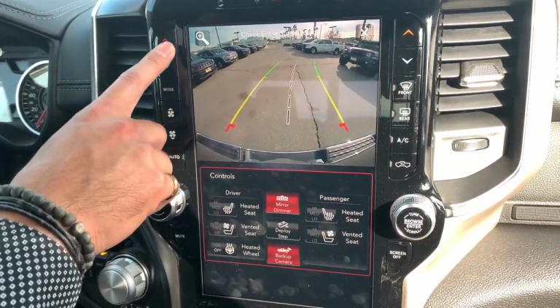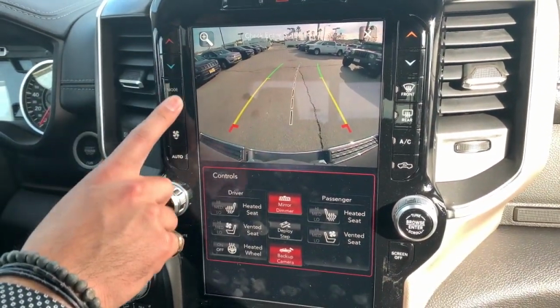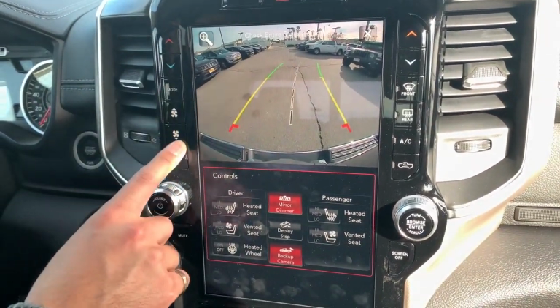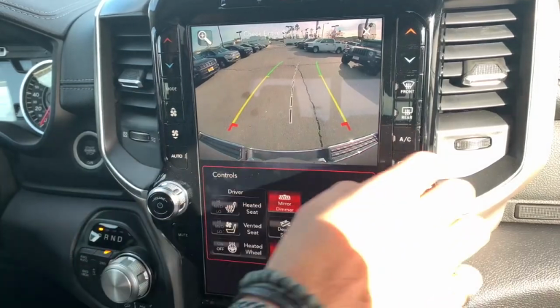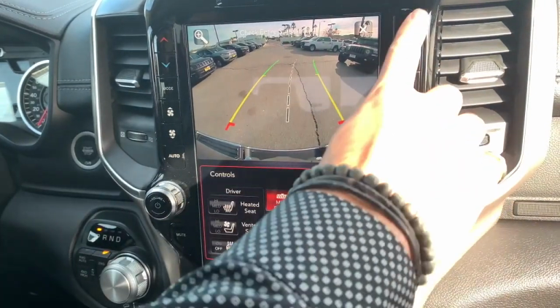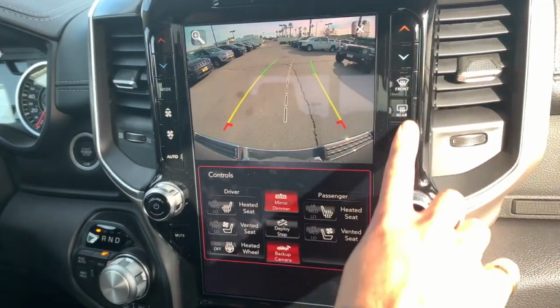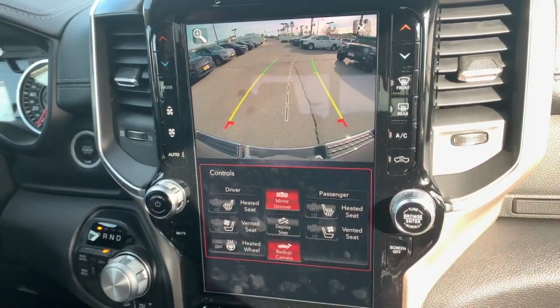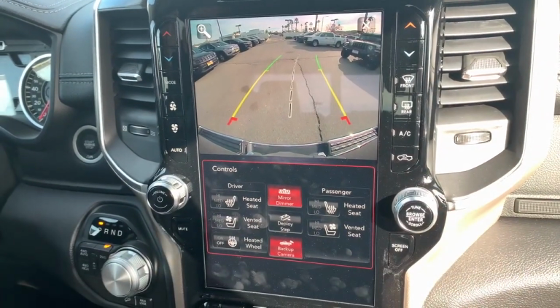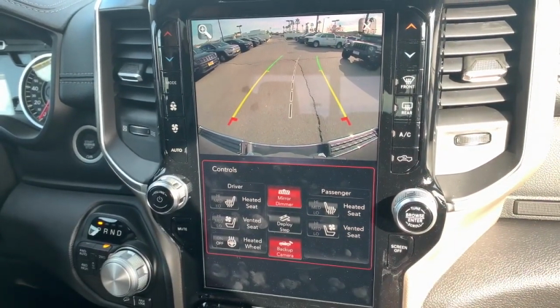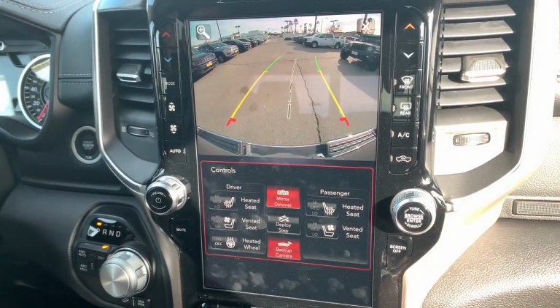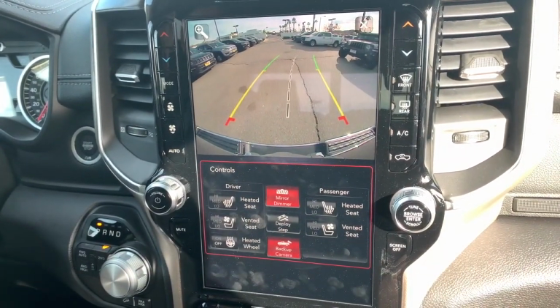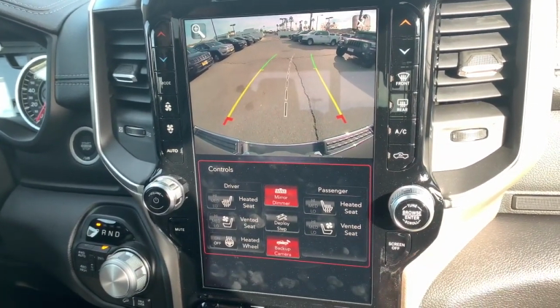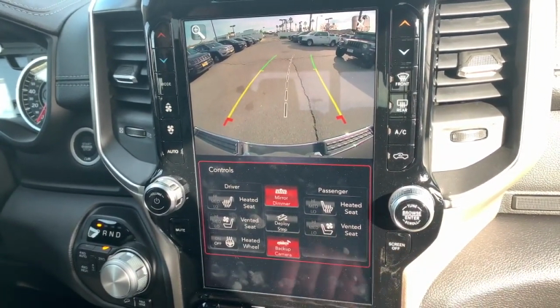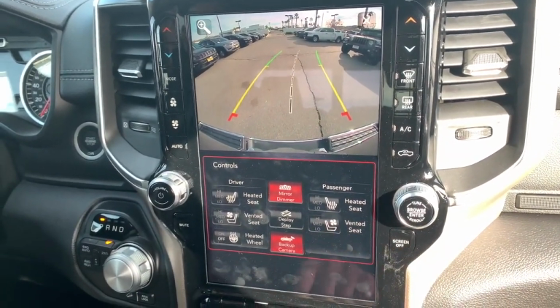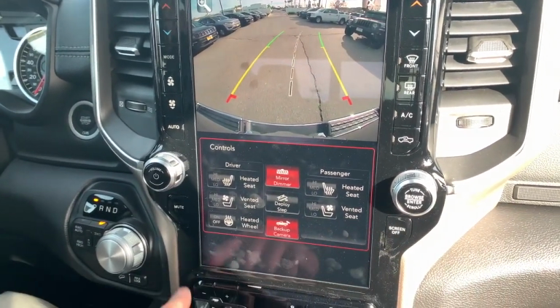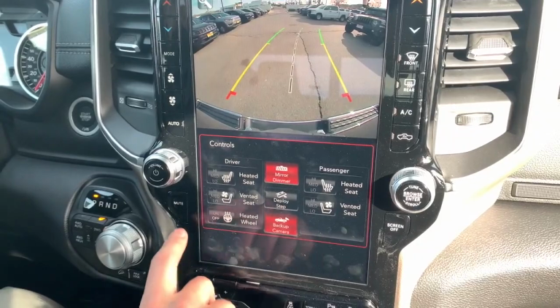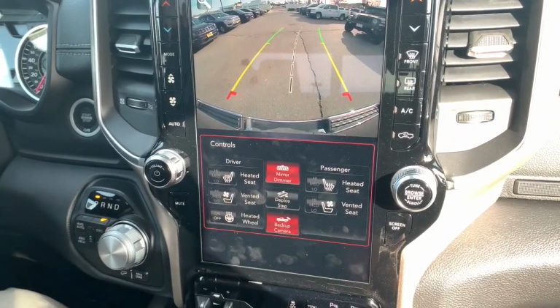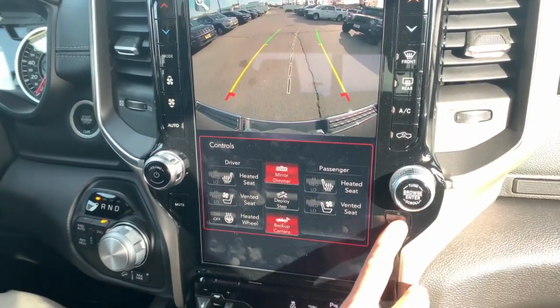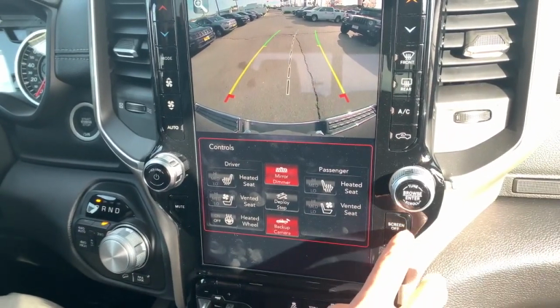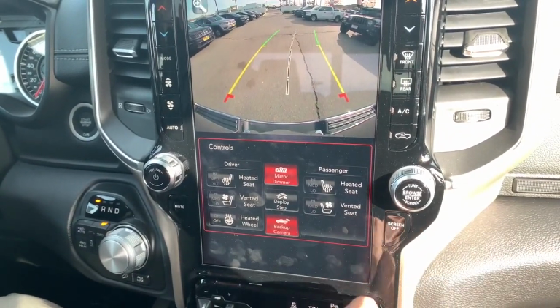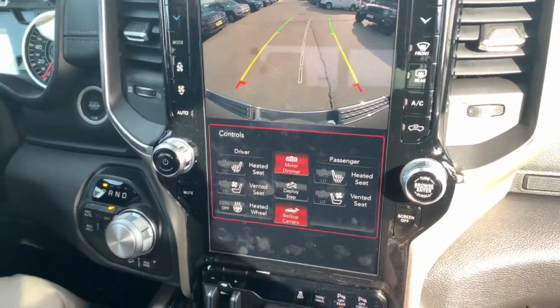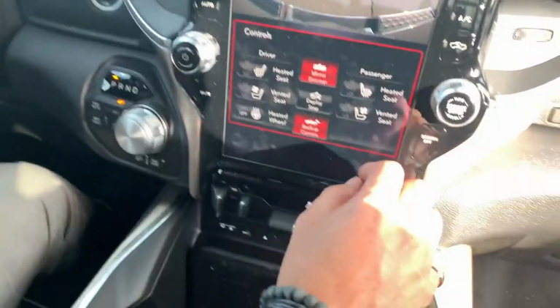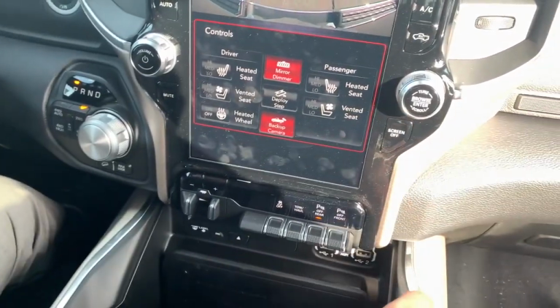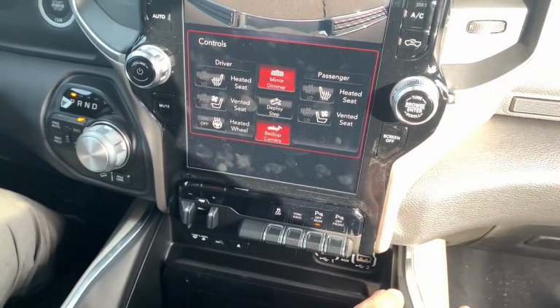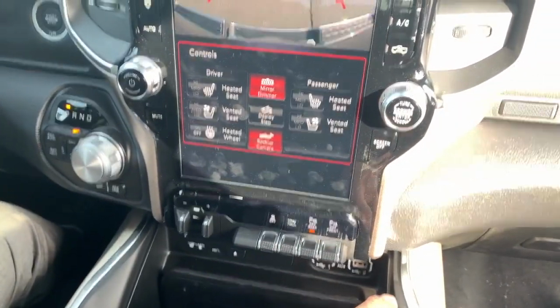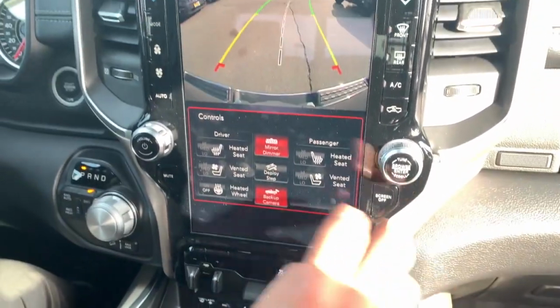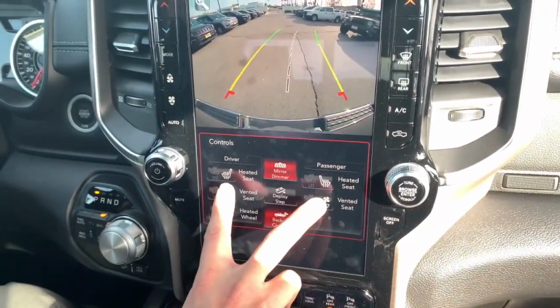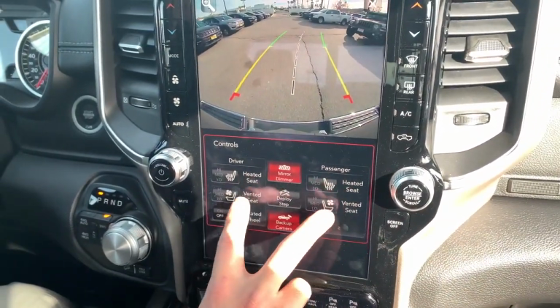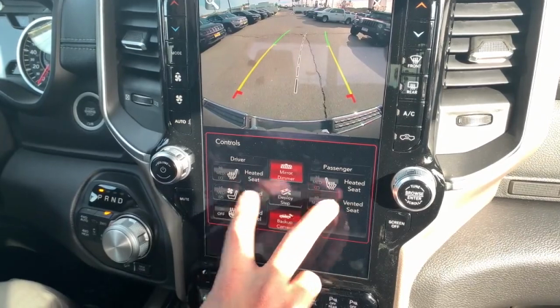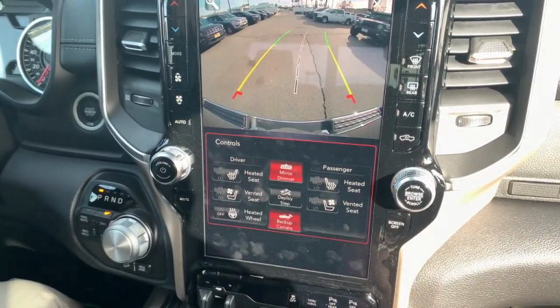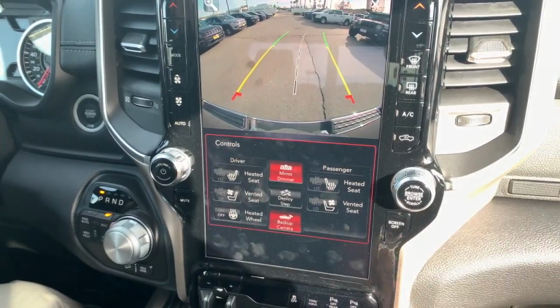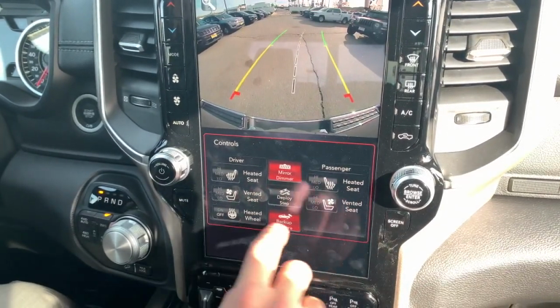If you want to control your AC, you can either do it with these buttons right here — left side and right side, because they're dual zone — or go to the screen and do it there as well. Up front you also have heated seats, ventilated seats, and heated steering wheel controls.